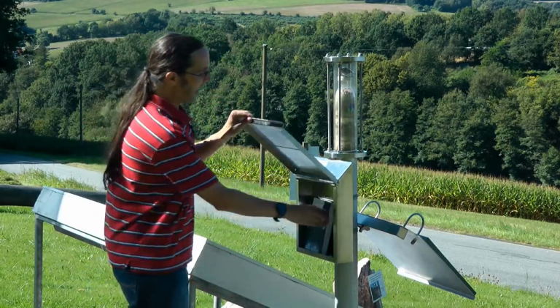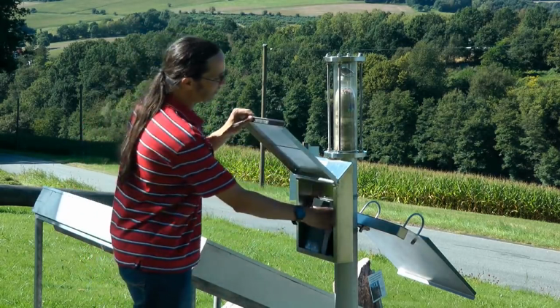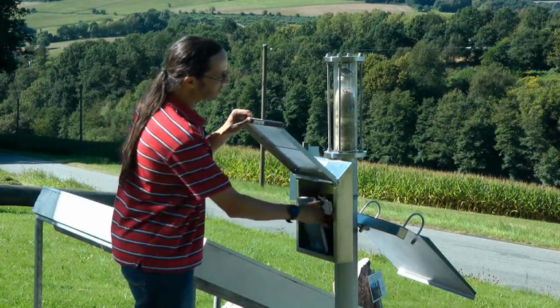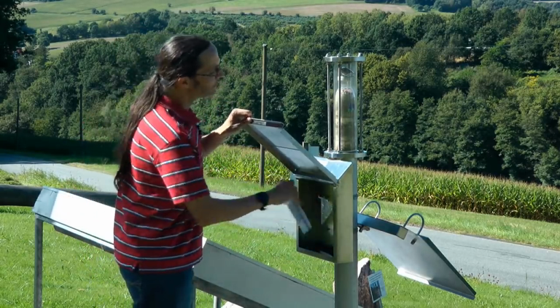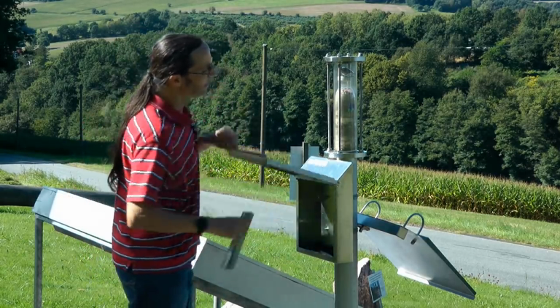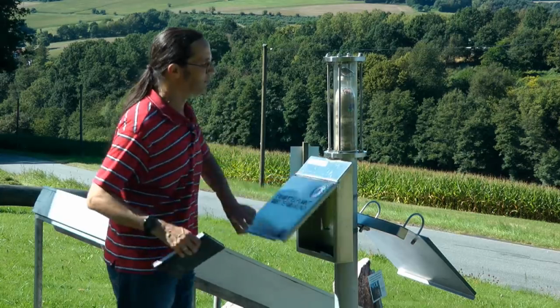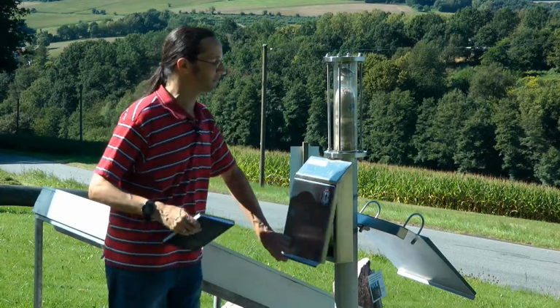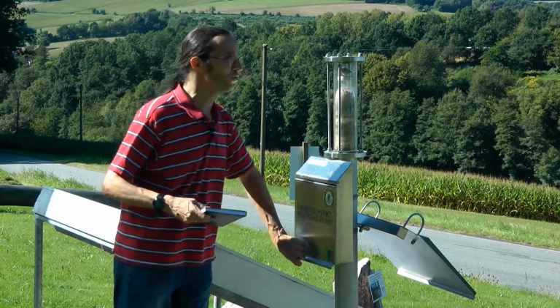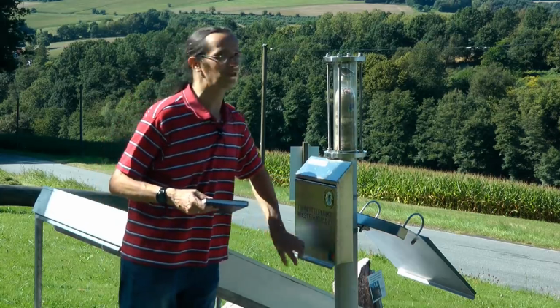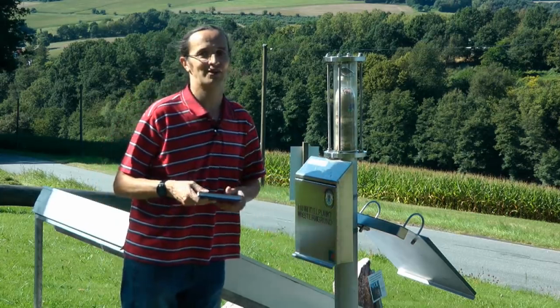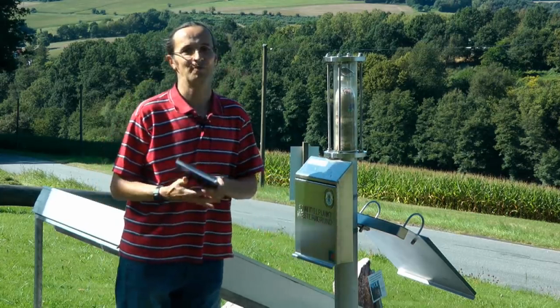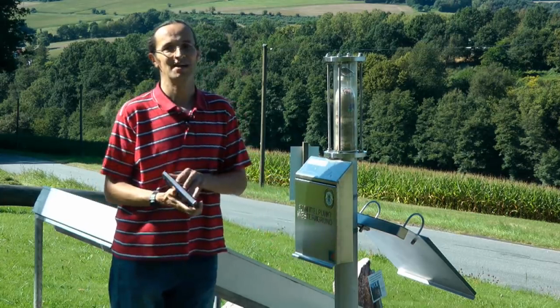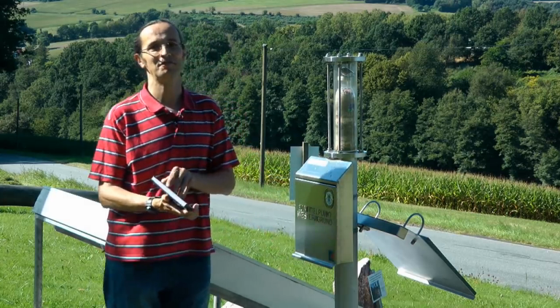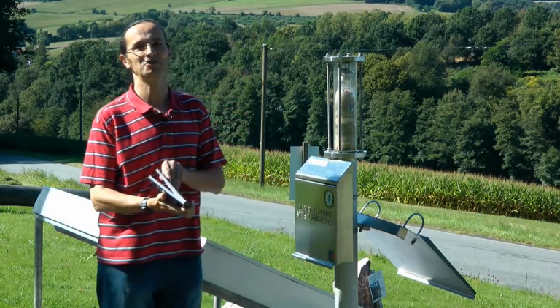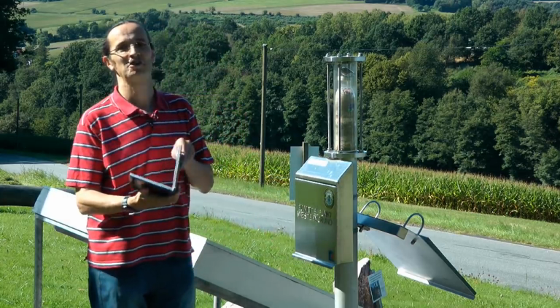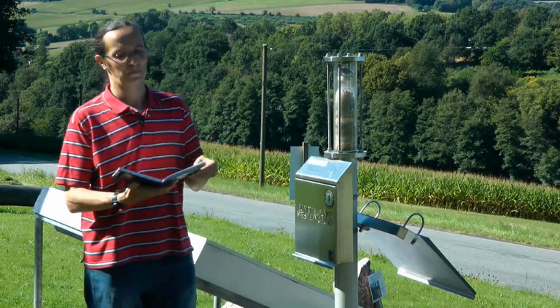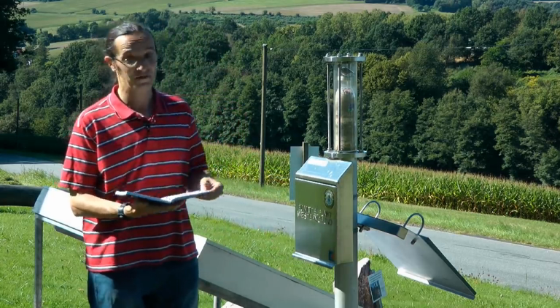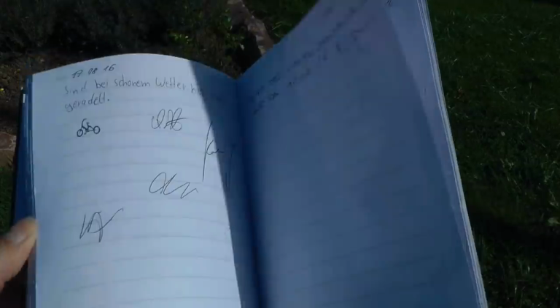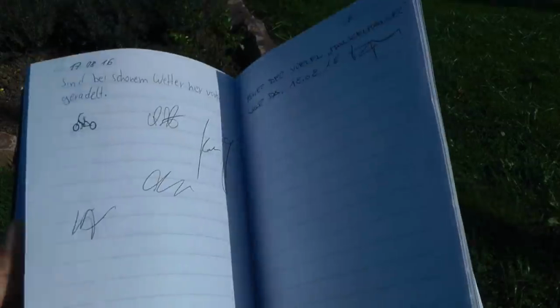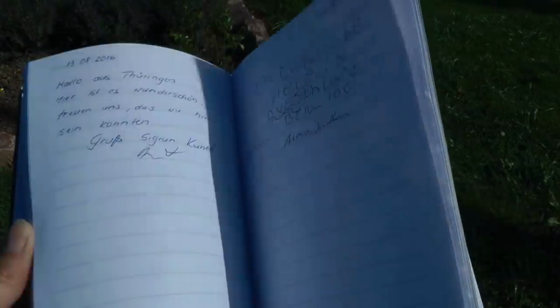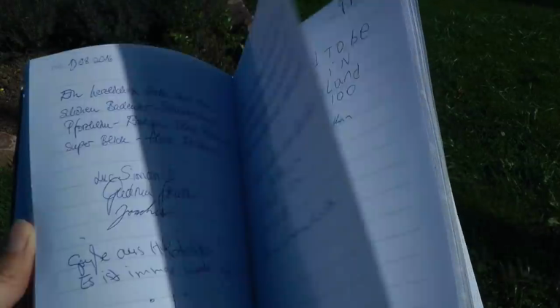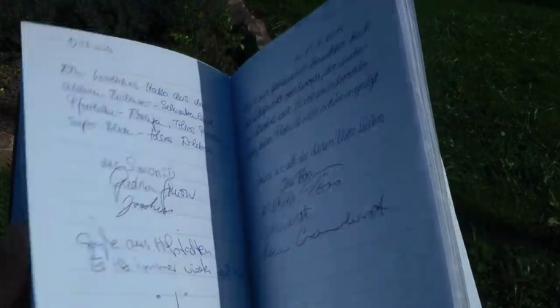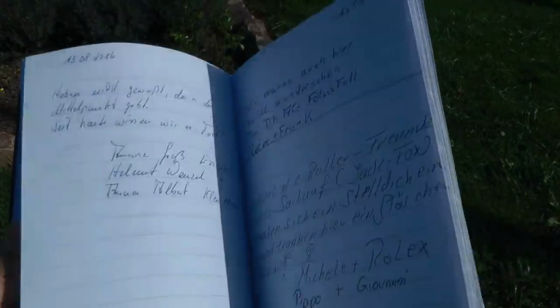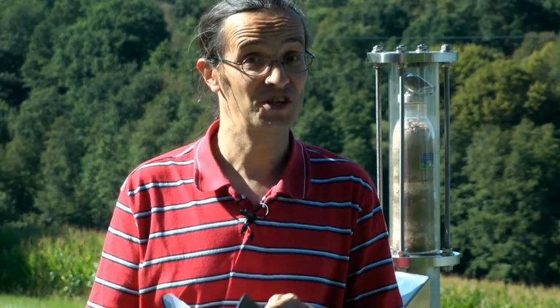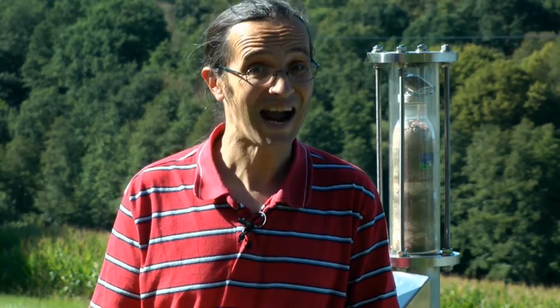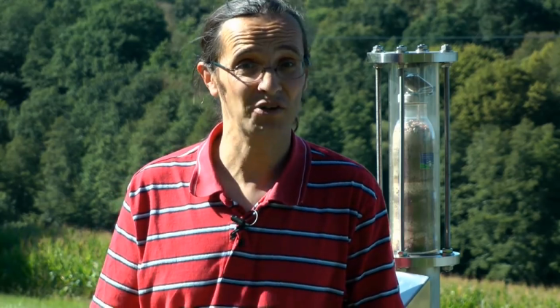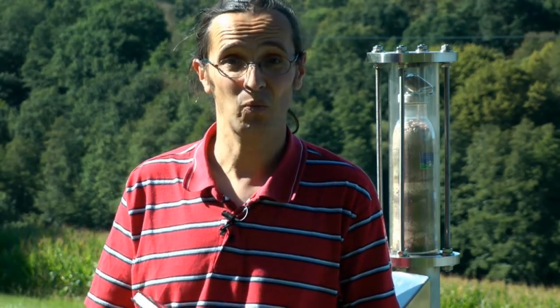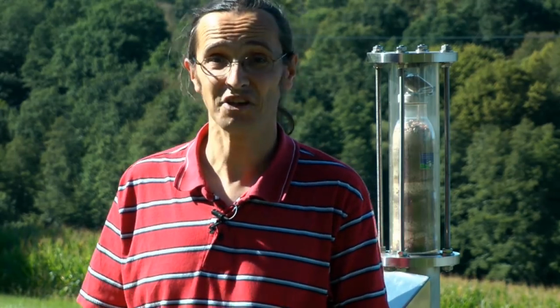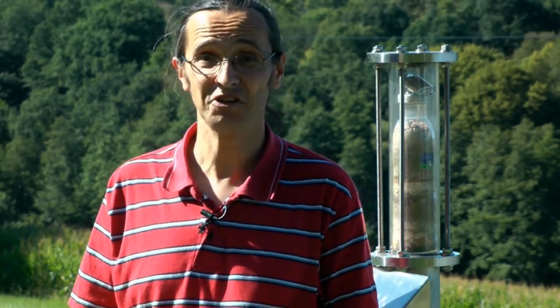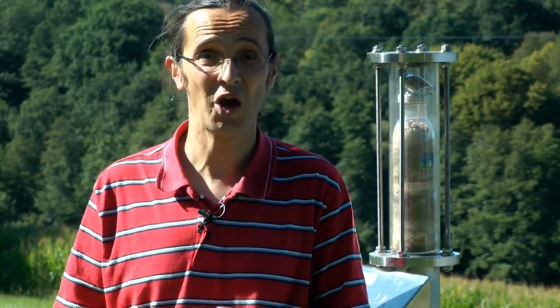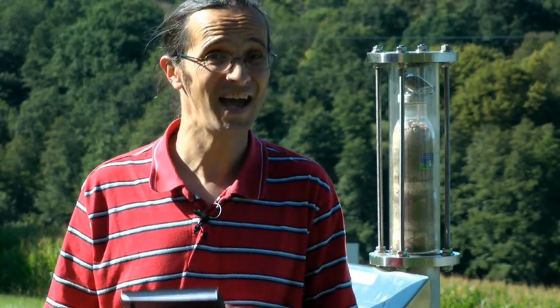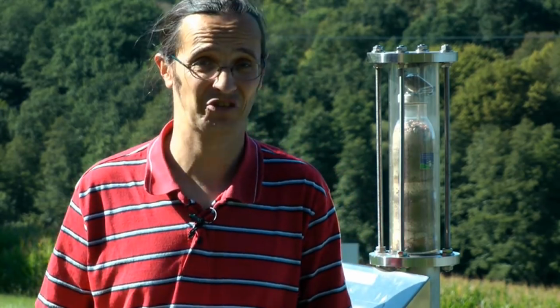And it's even become a bit of a tourist attraction, as evidenced by the visitors' book. The question now is, where's it going to go next?